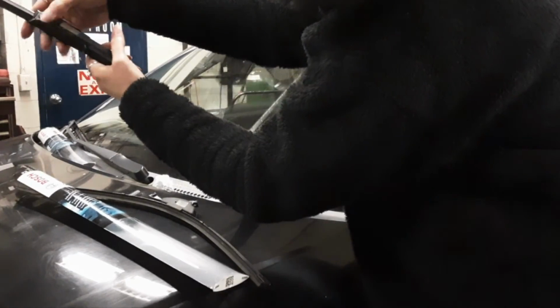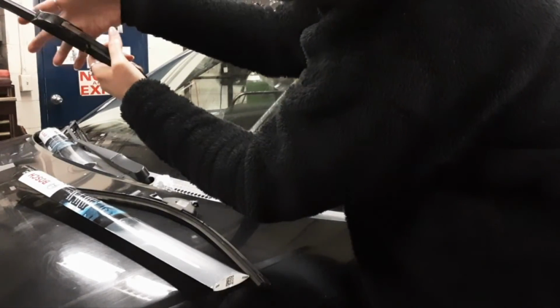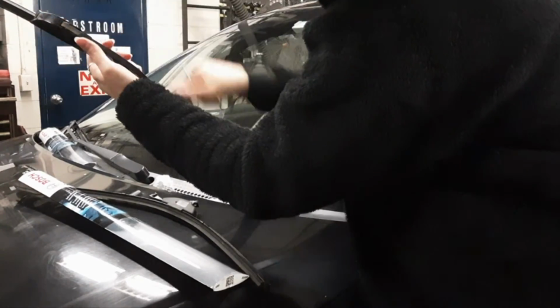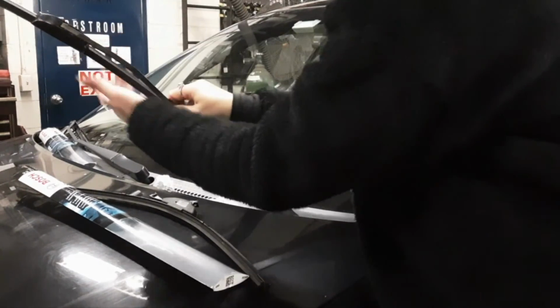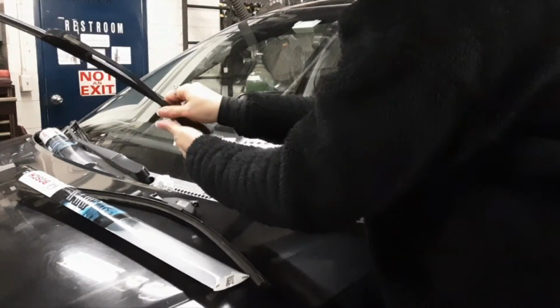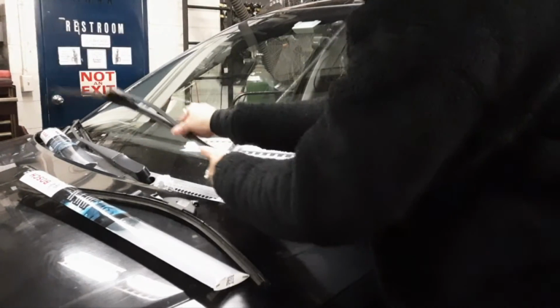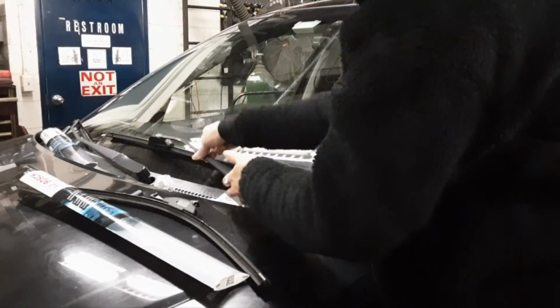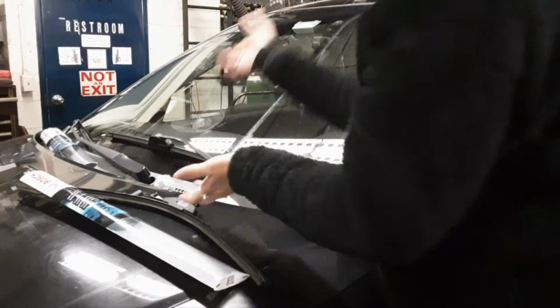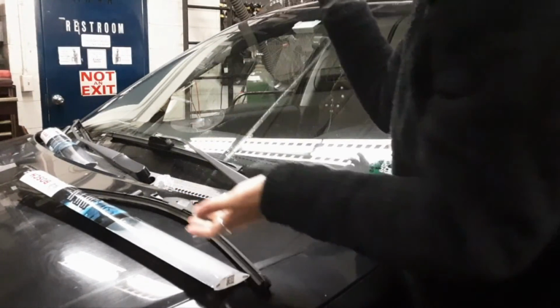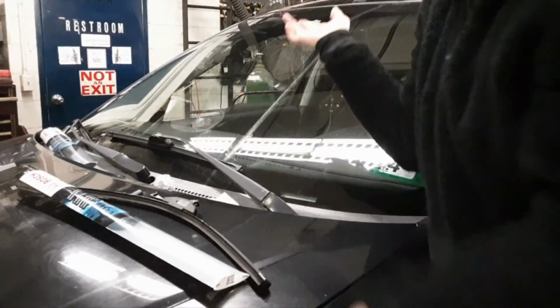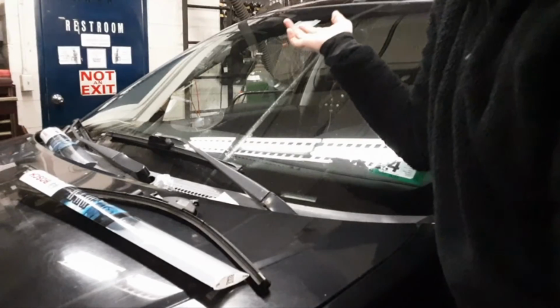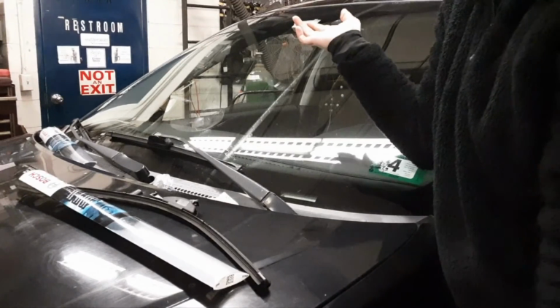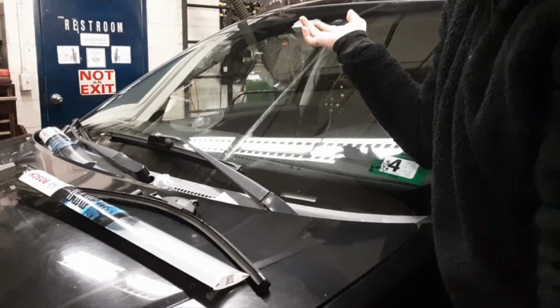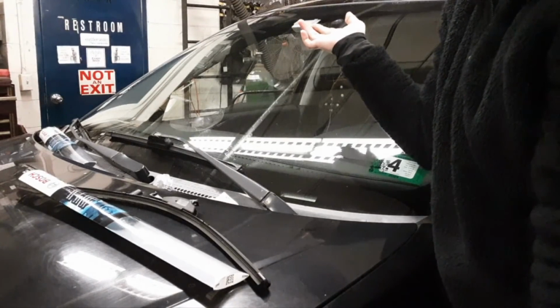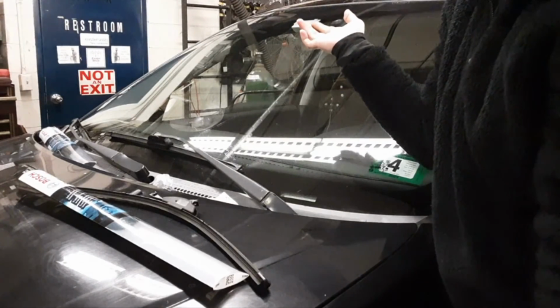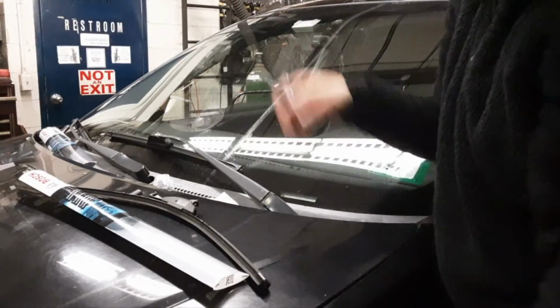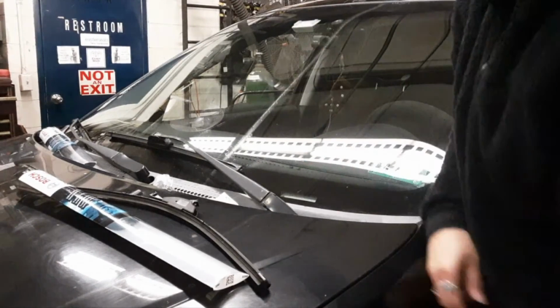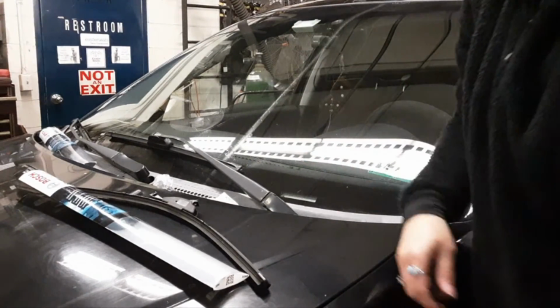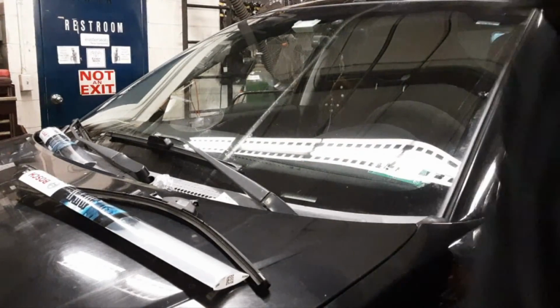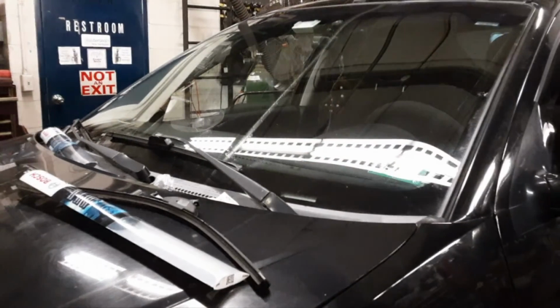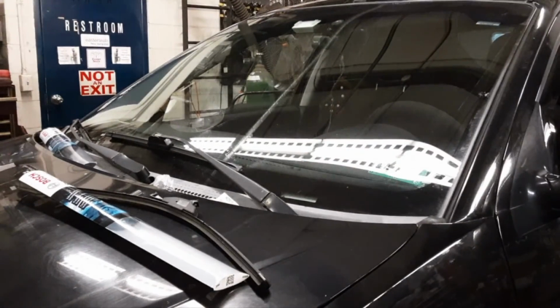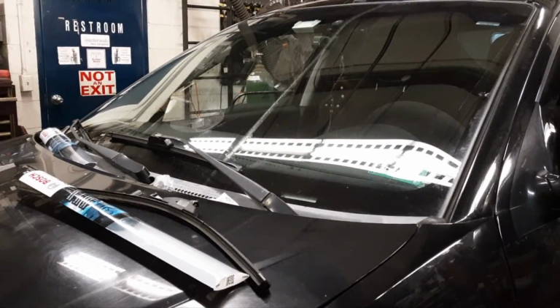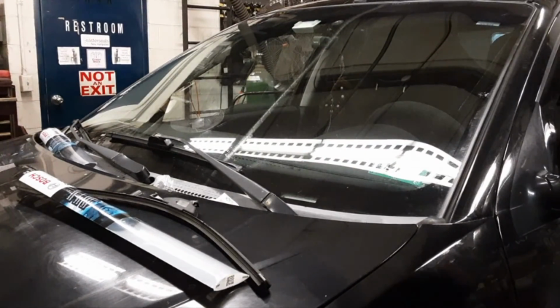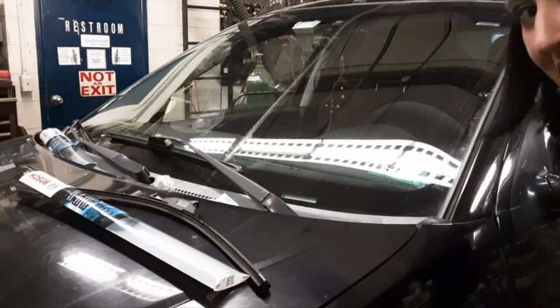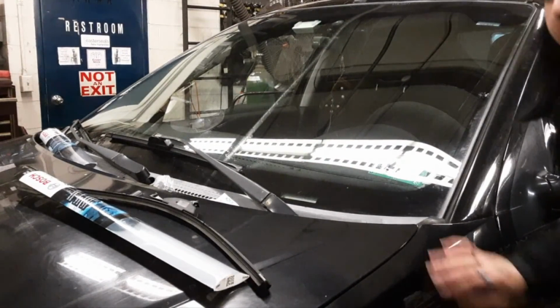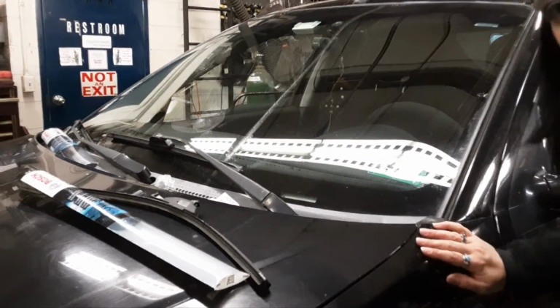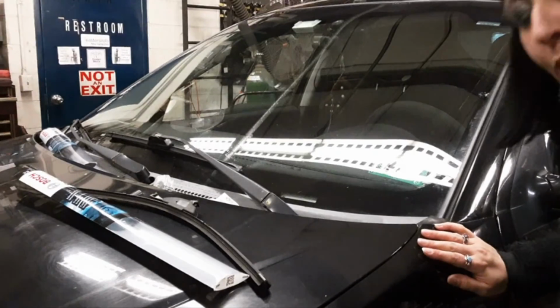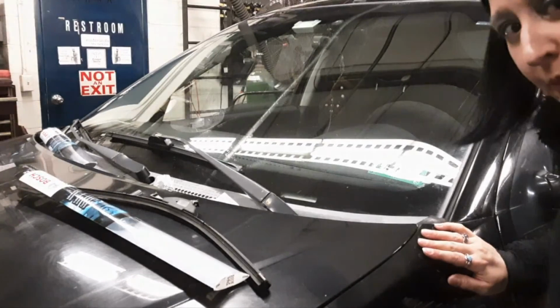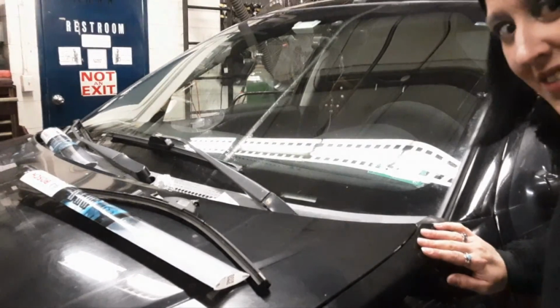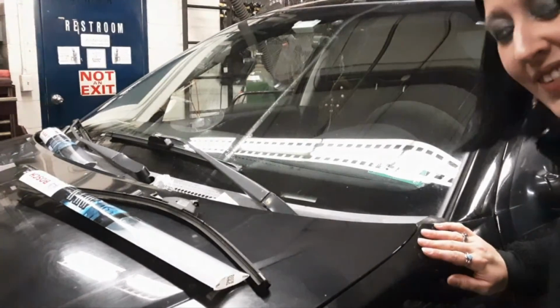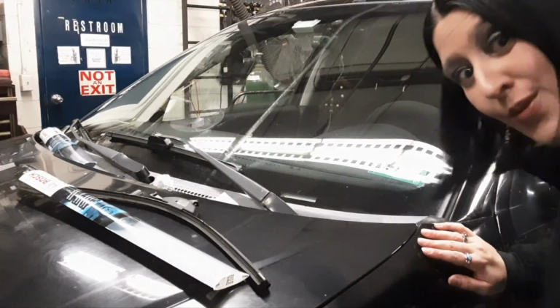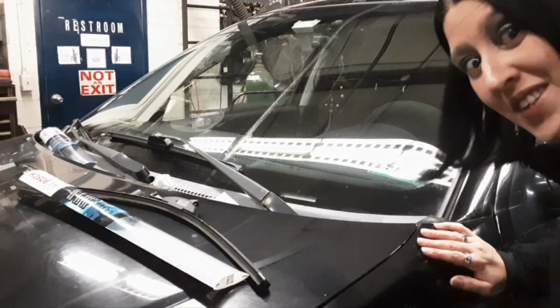And go — all done! Super easy. And that's how easy it is to change your wiper blades, and it should be nice. Thanks for watching. Bye!